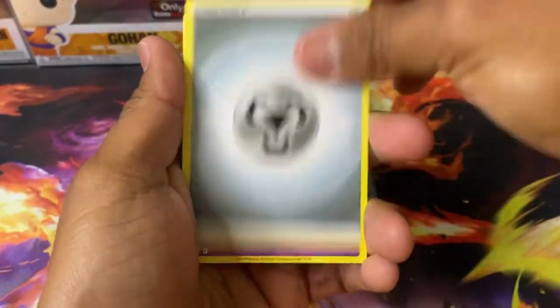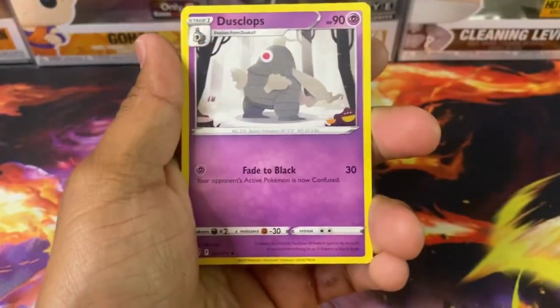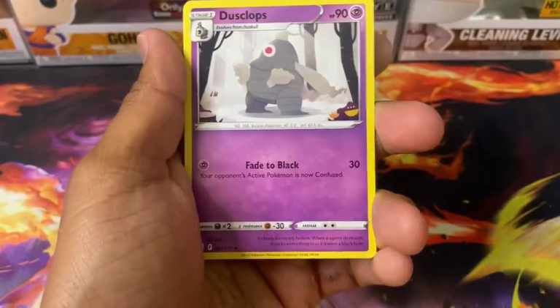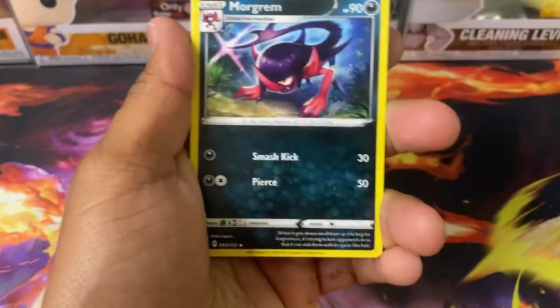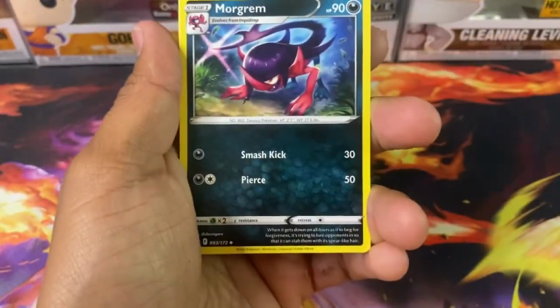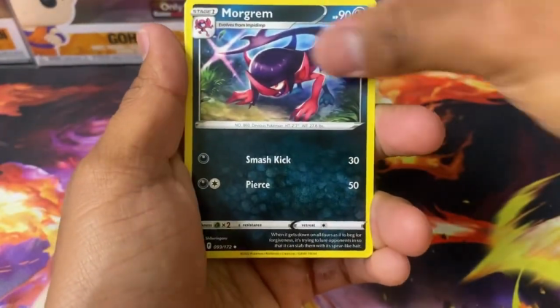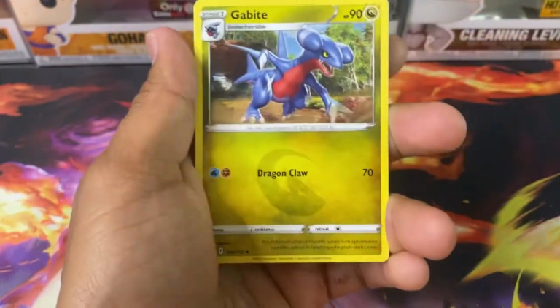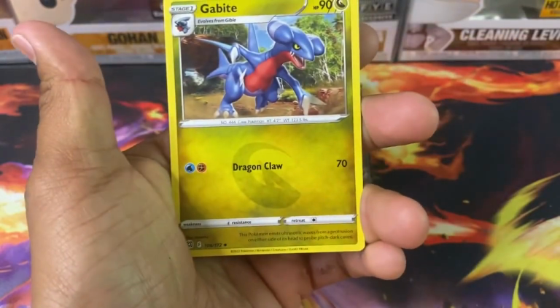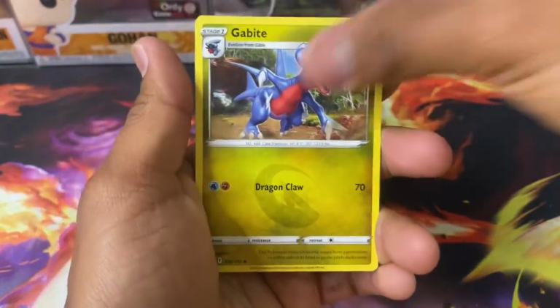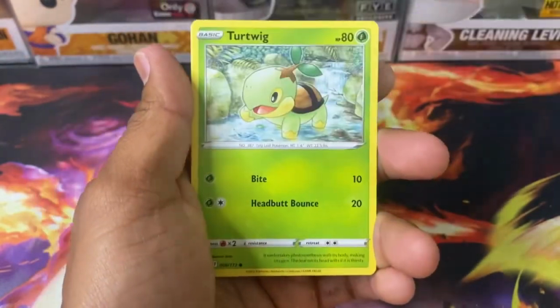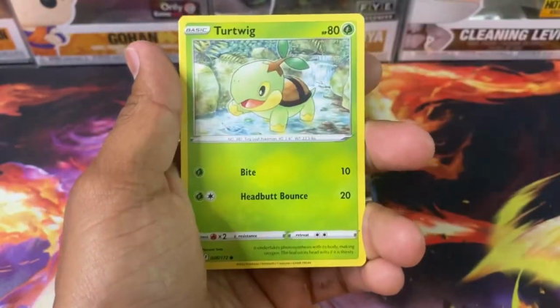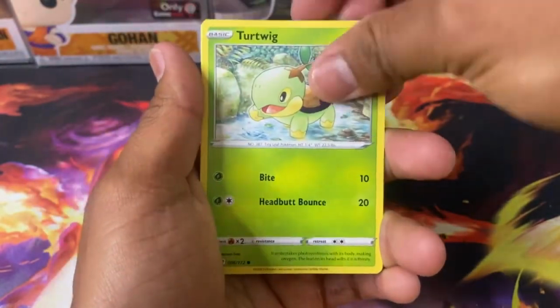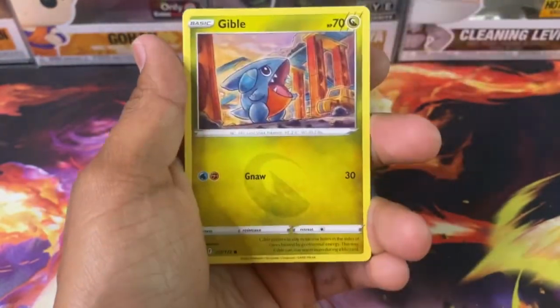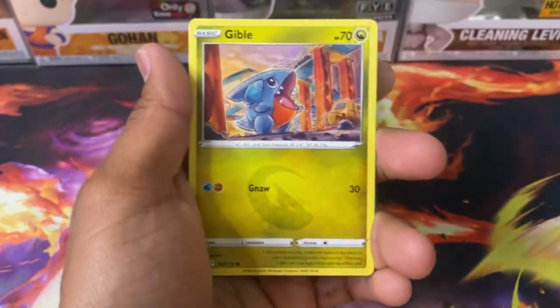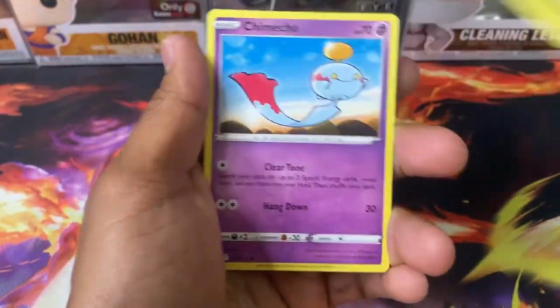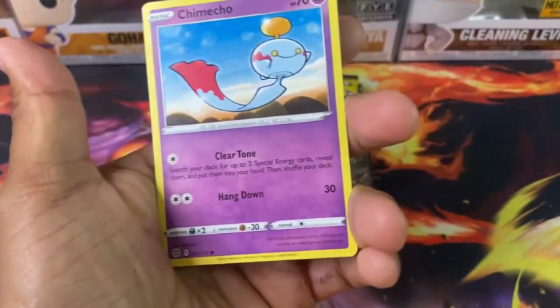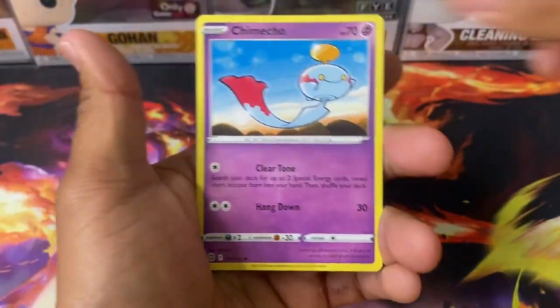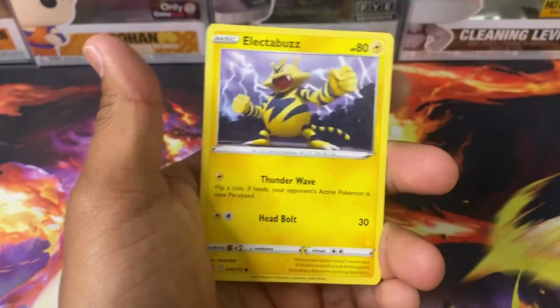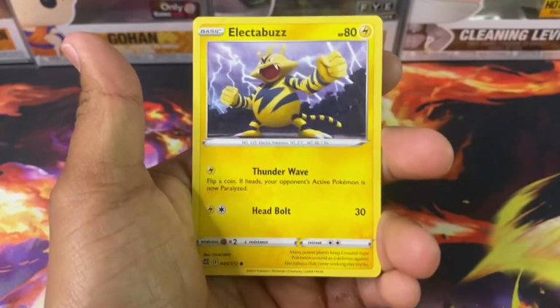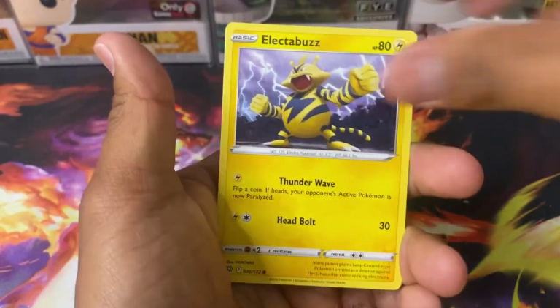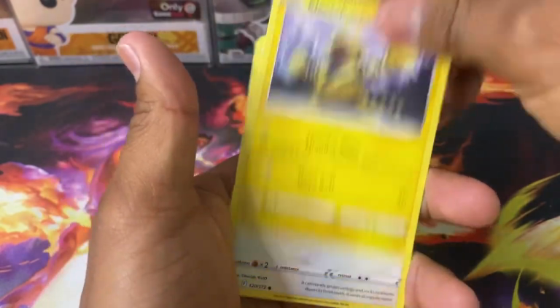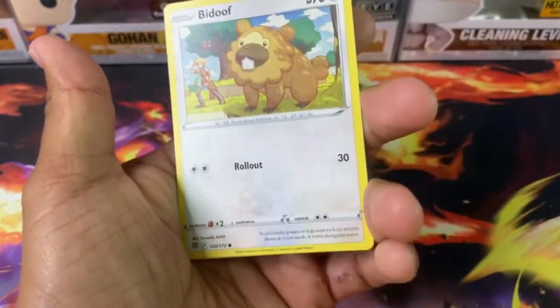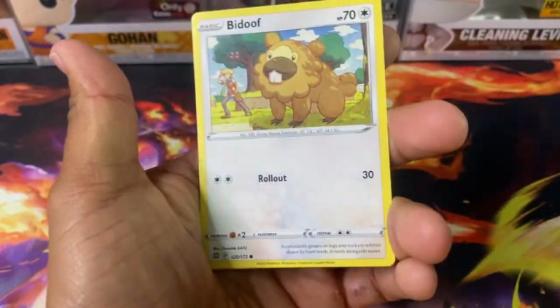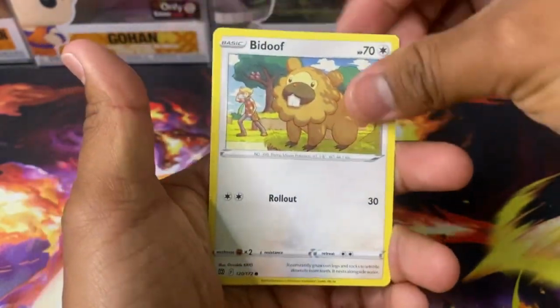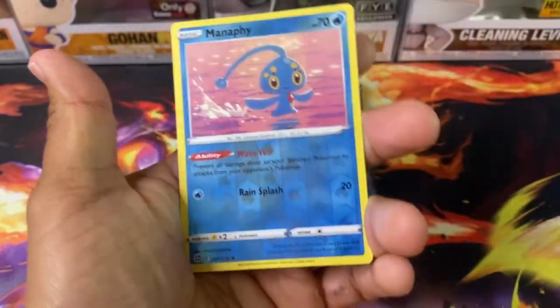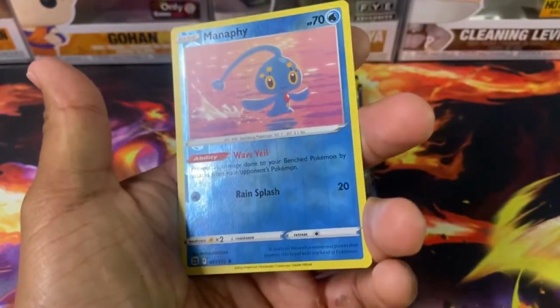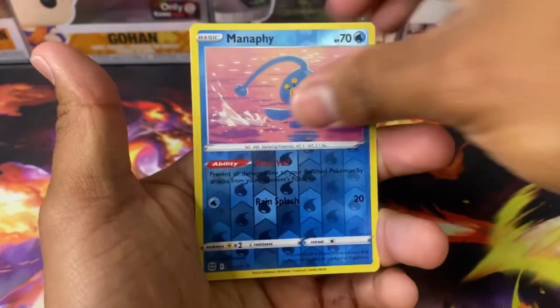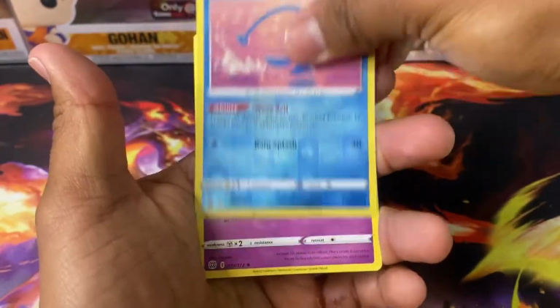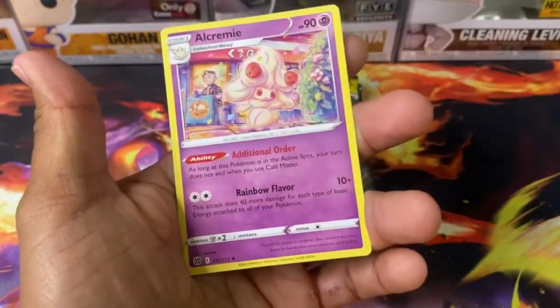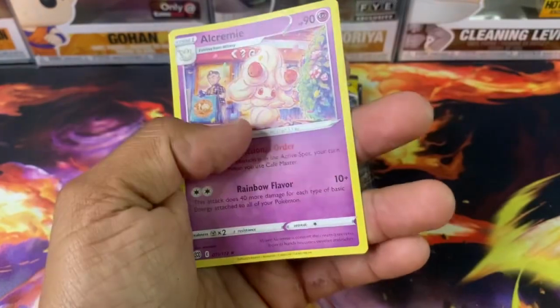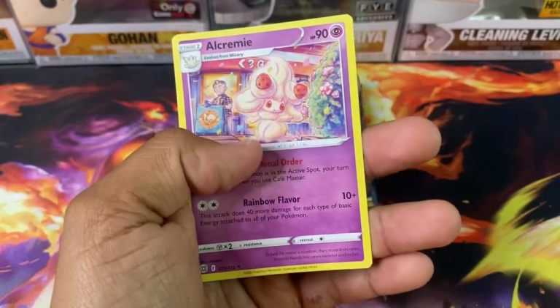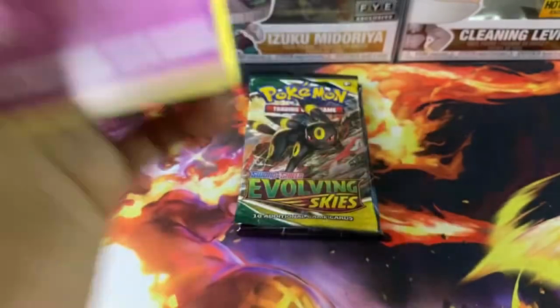Going through Chilling Reign: Metal Energy, Galarian Slowking, Morpeko, Gabite, Turtwig, Gible, Chimecho, Electabuzz, Bidoof, Manaphy, and Cramorant.